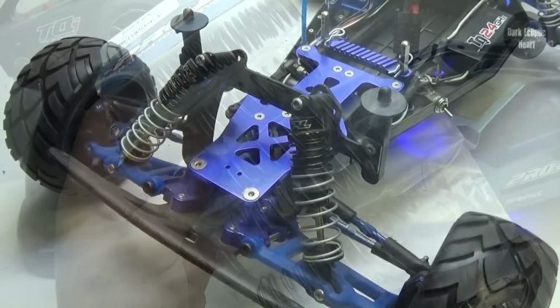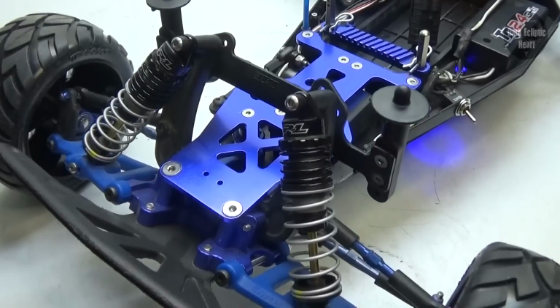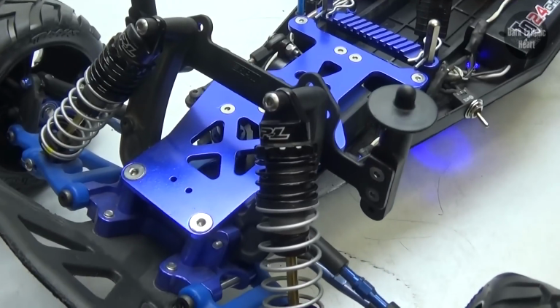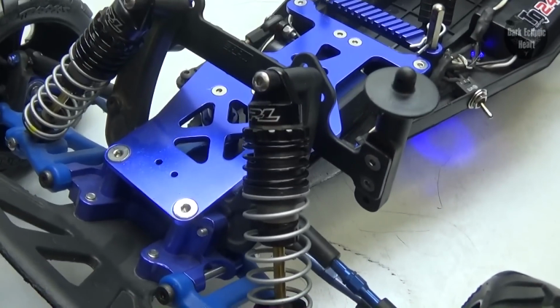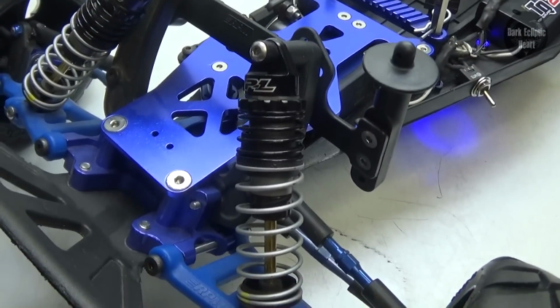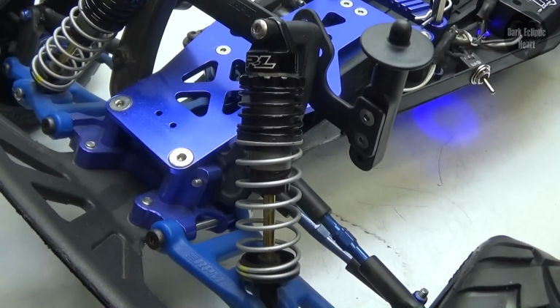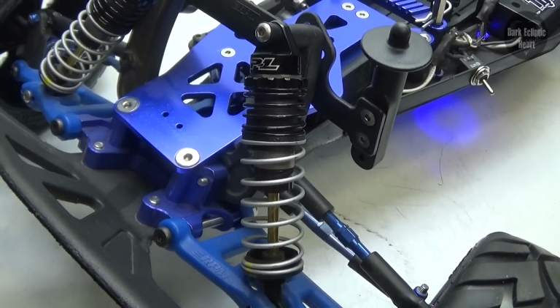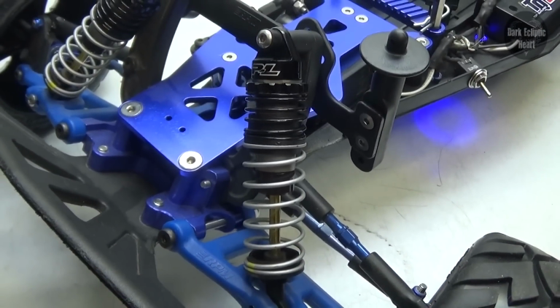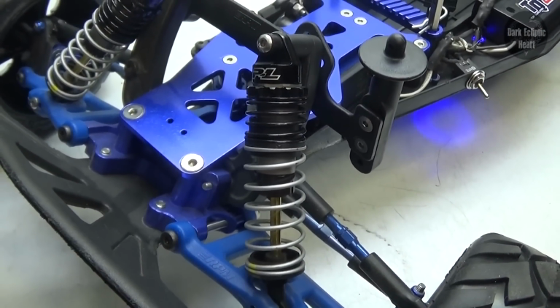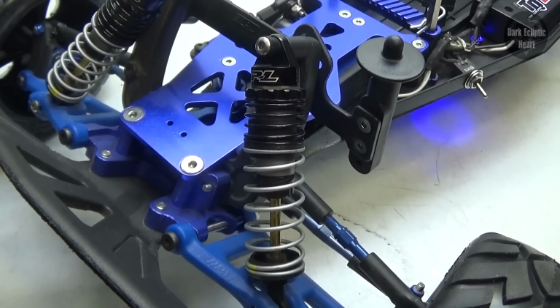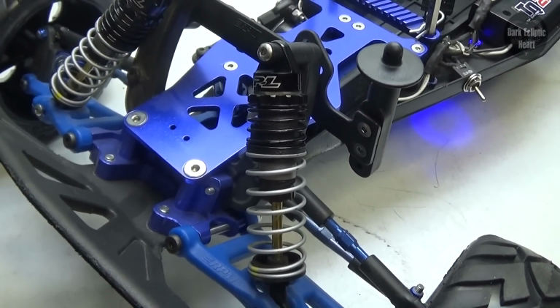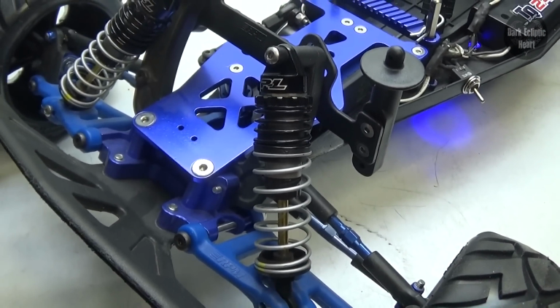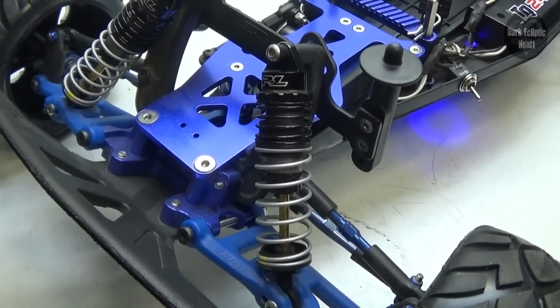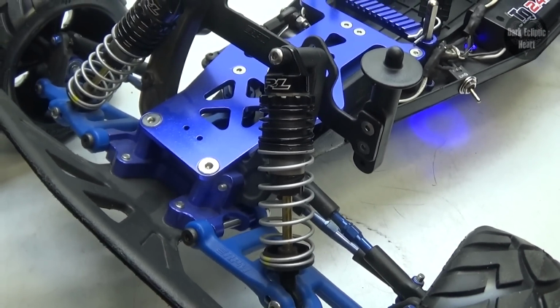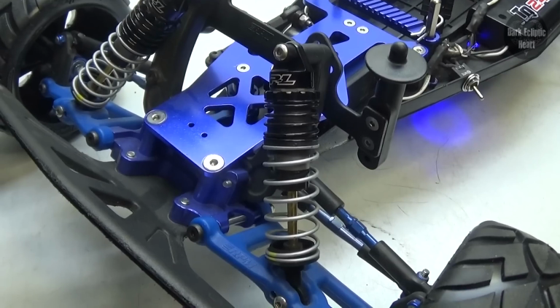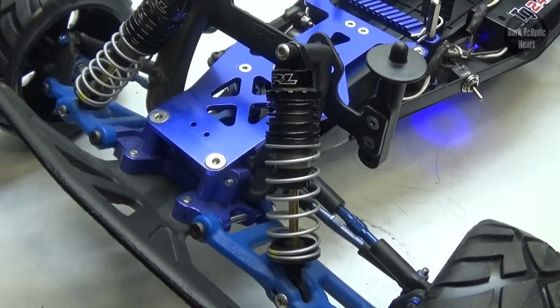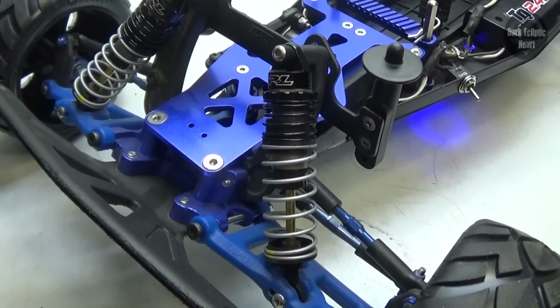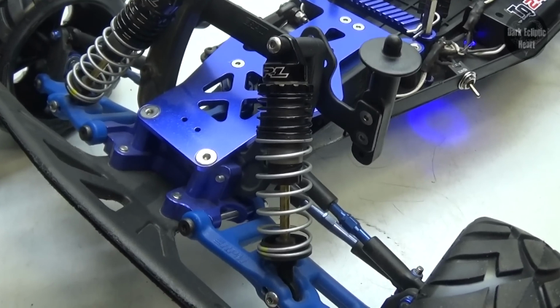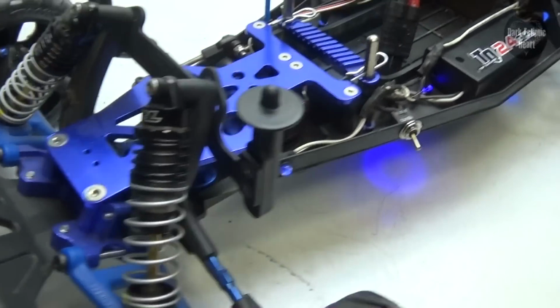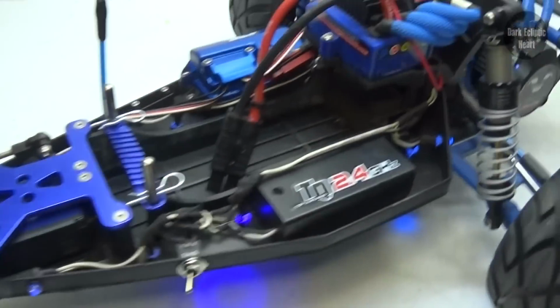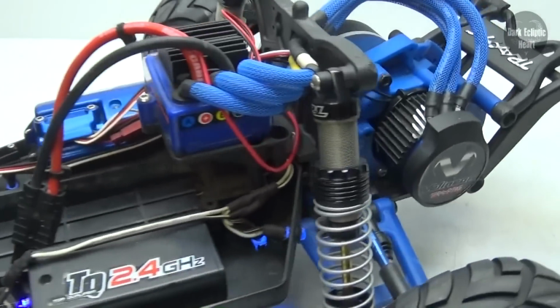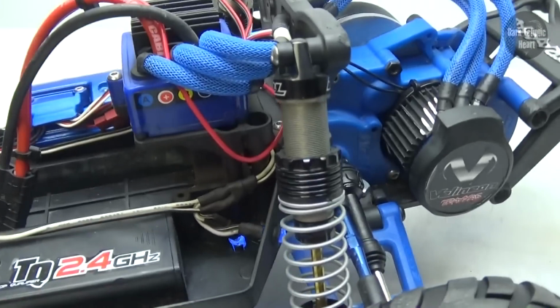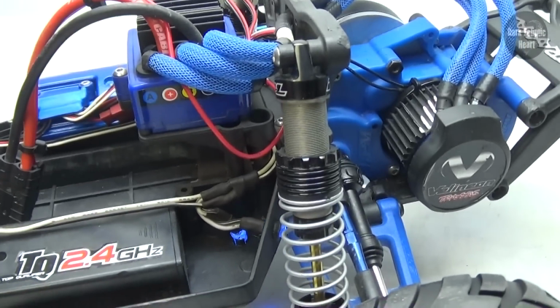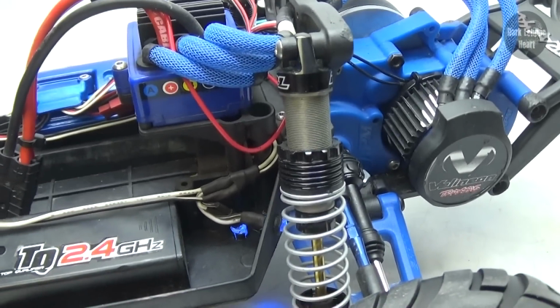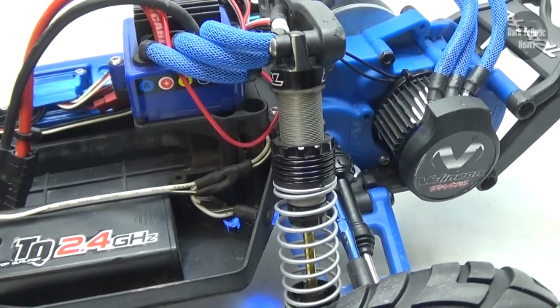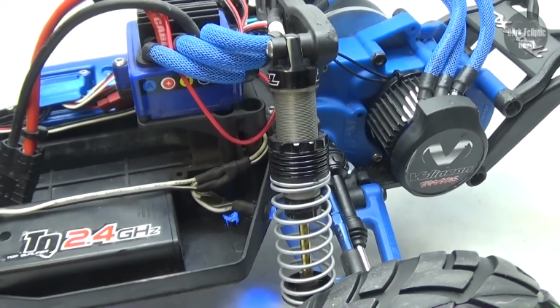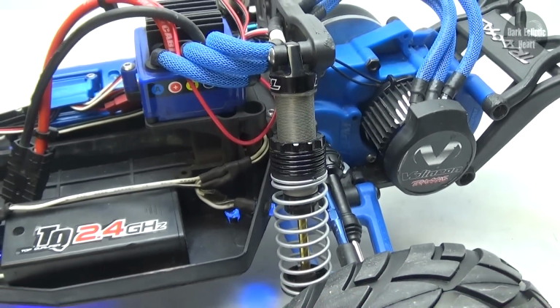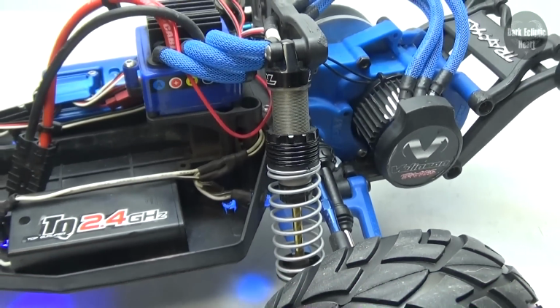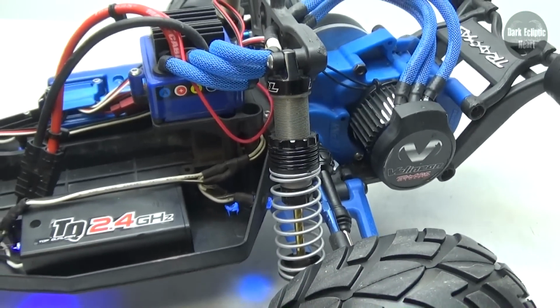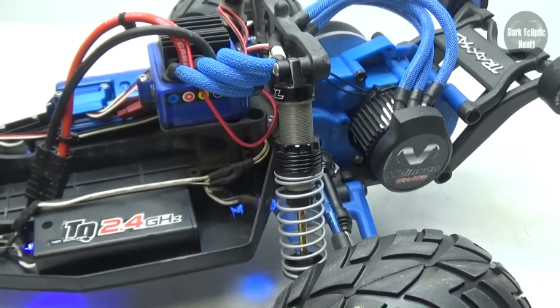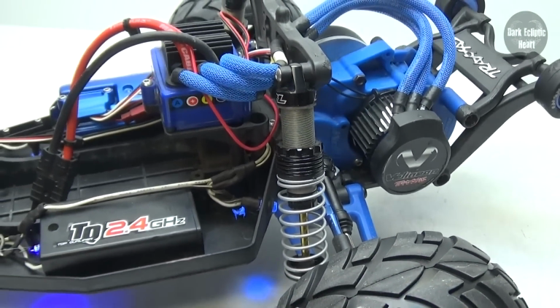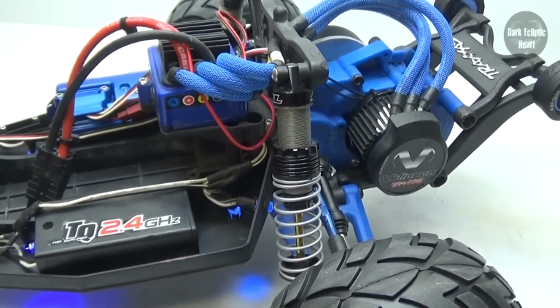As you guys can see, the springs included for the Power Strokes for the front are at the perfect tension. I have no complaints about them at all. However, the springs included for the rear do not work for the Rustler at all.